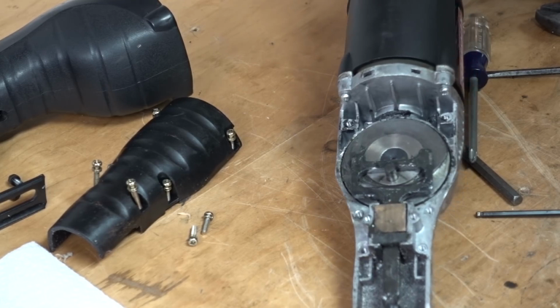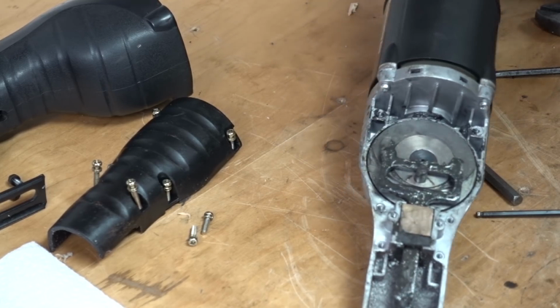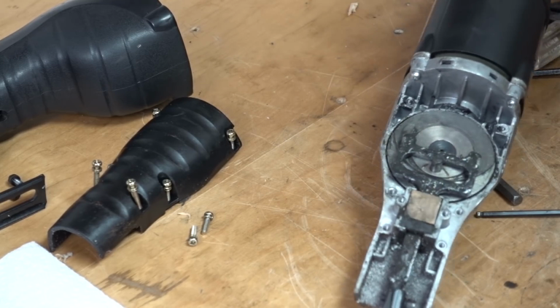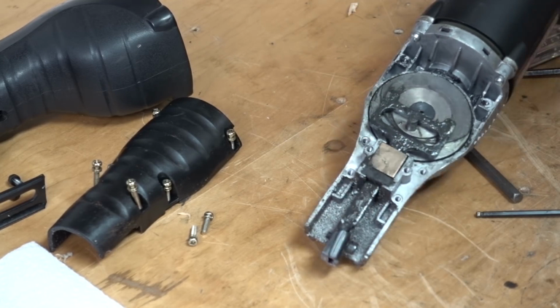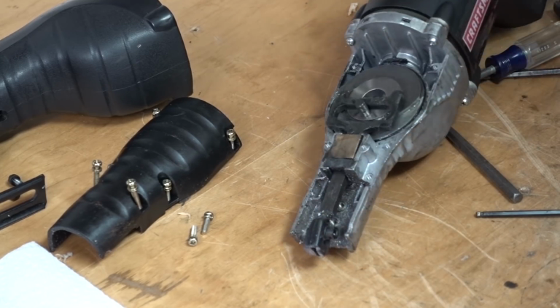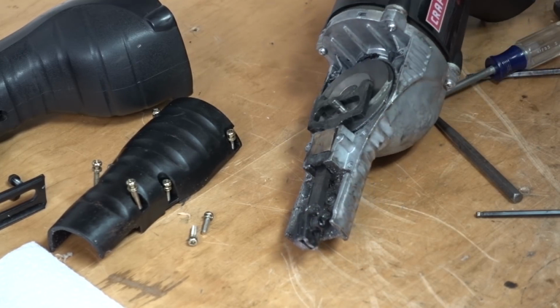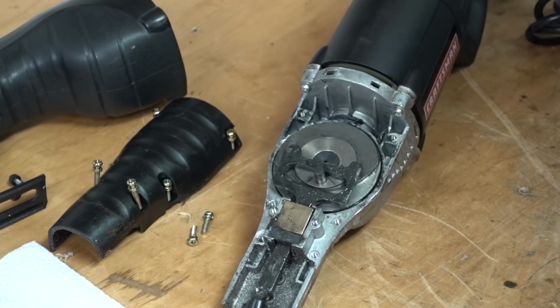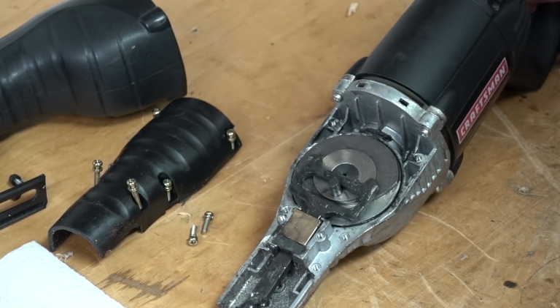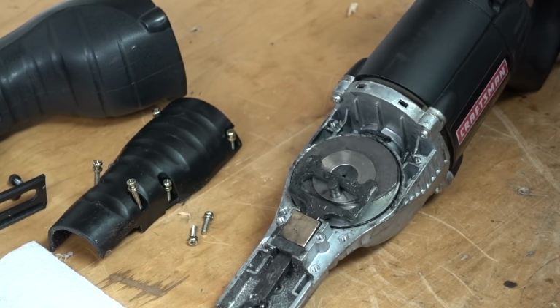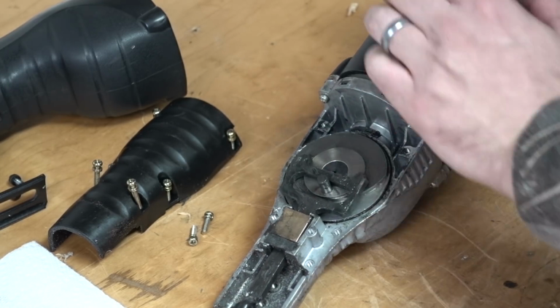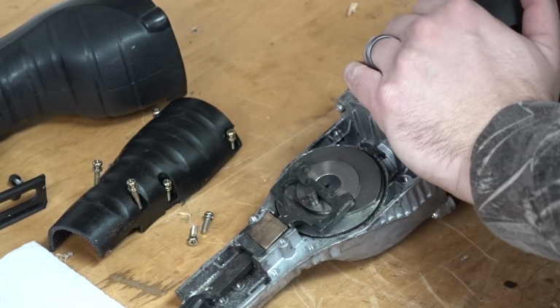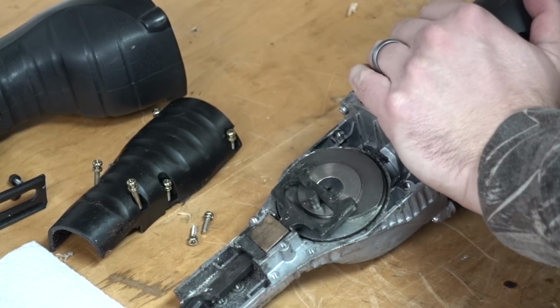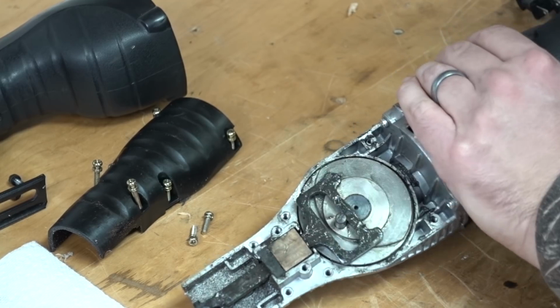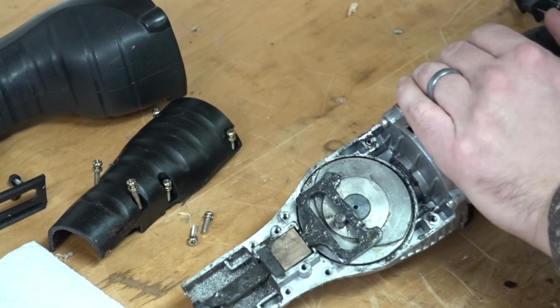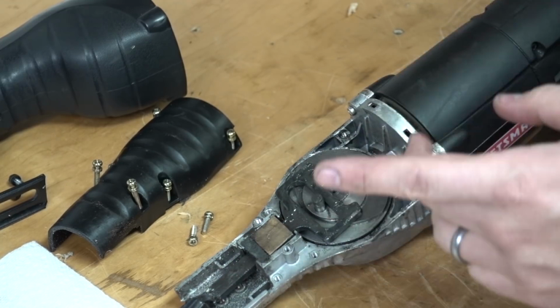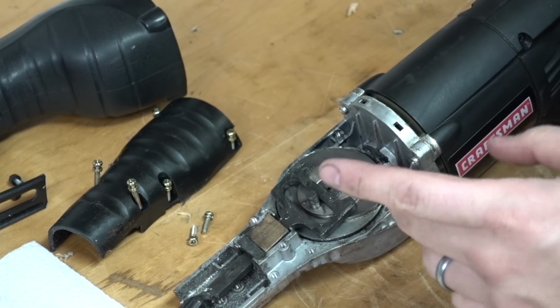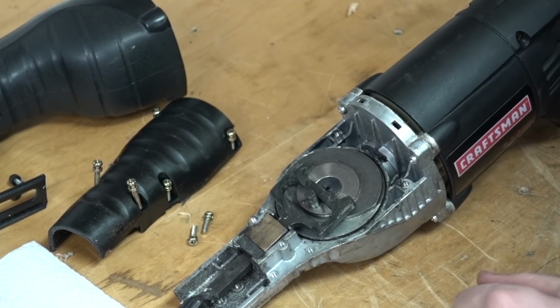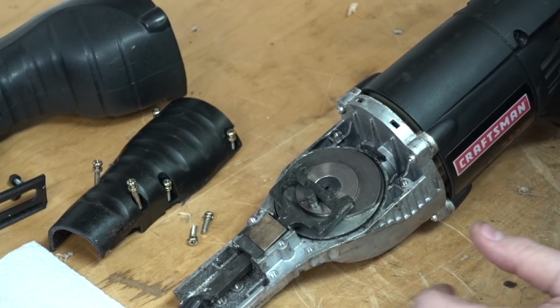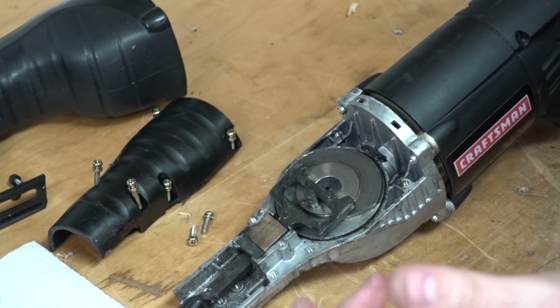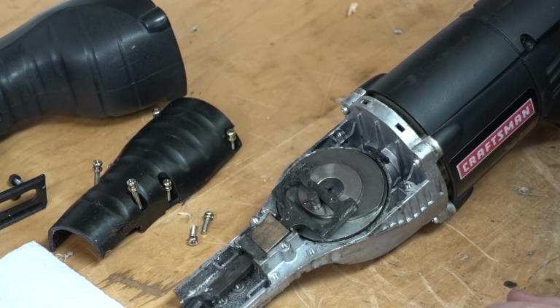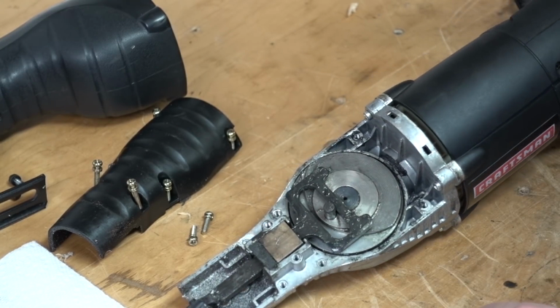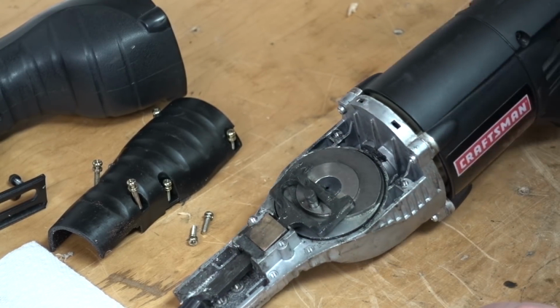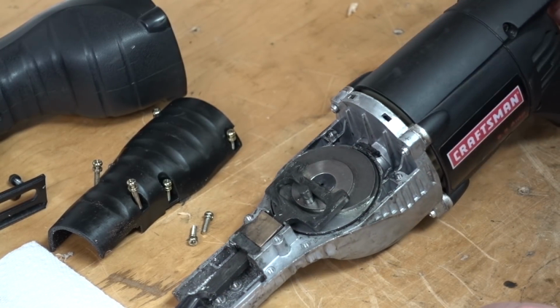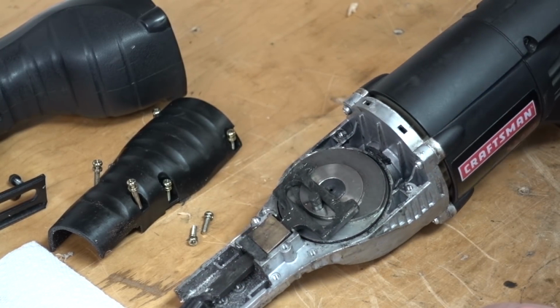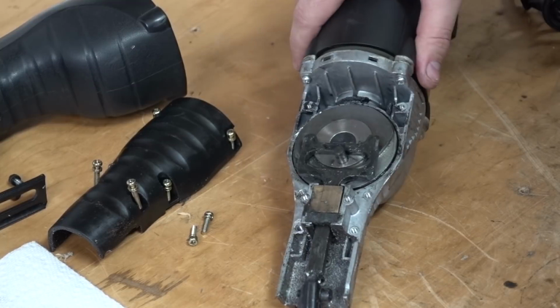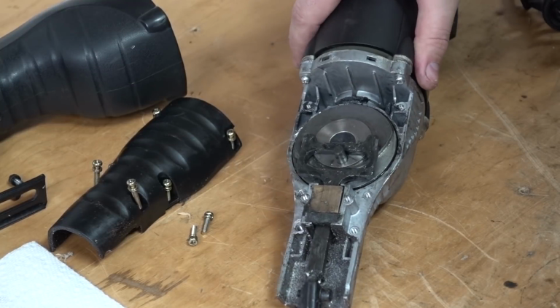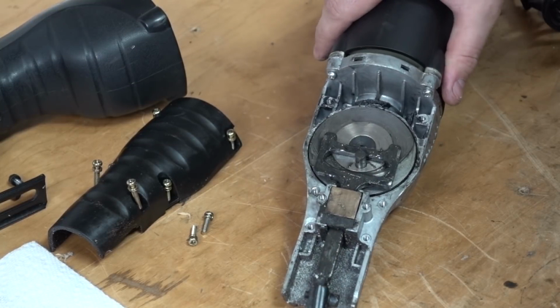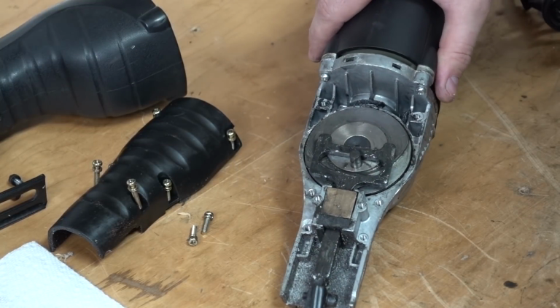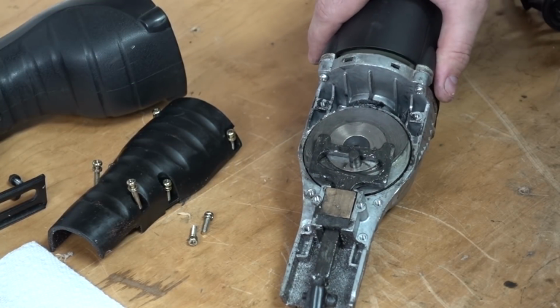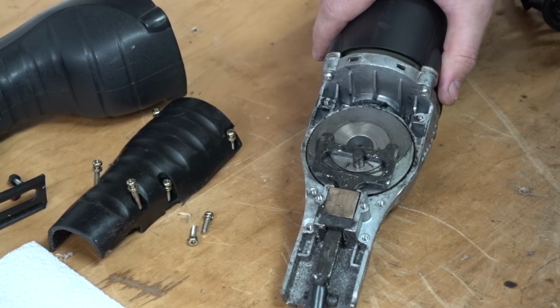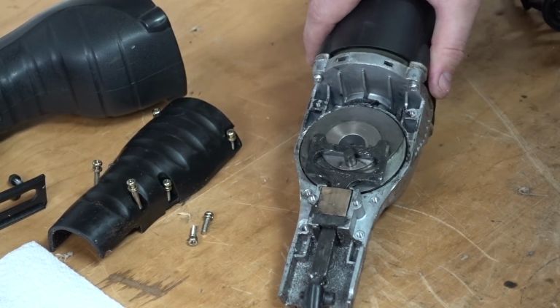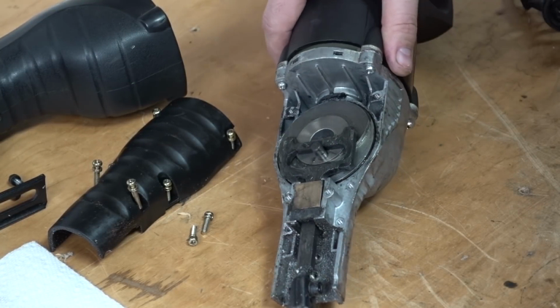This isn't a tool review, that's for sure. We're going to make a power scraper, or we're going to try to at least. This could be a total bust. I'm not claiming that I'm coming up with some brand new idea.